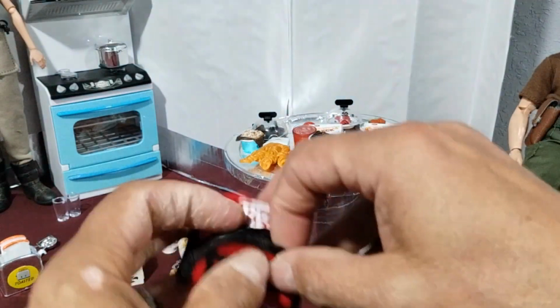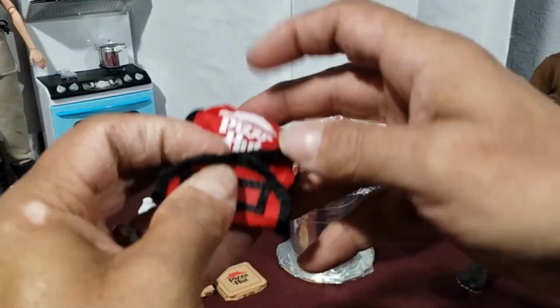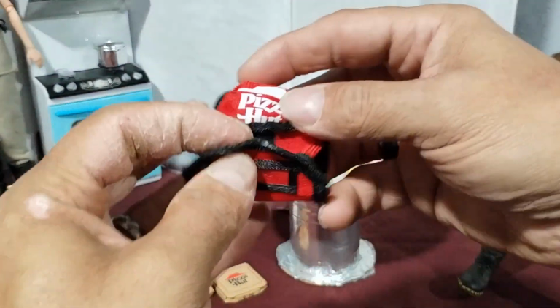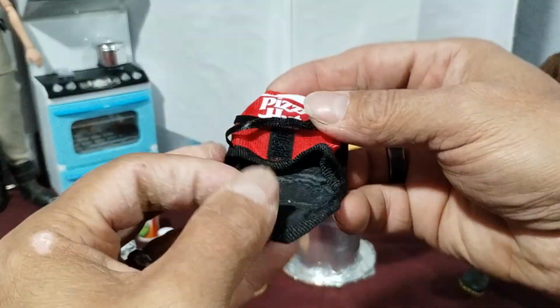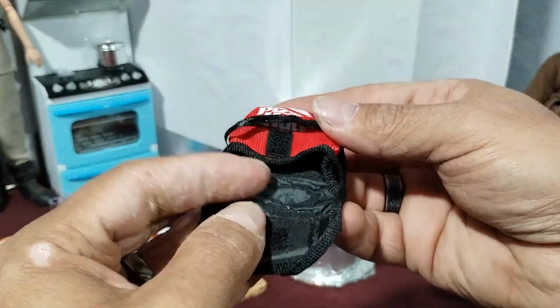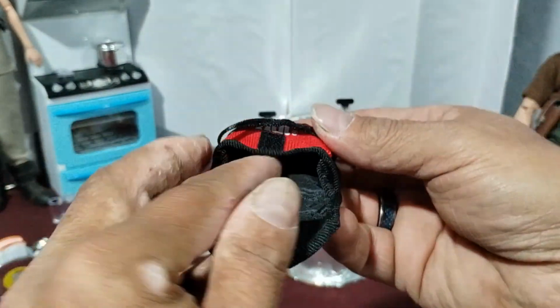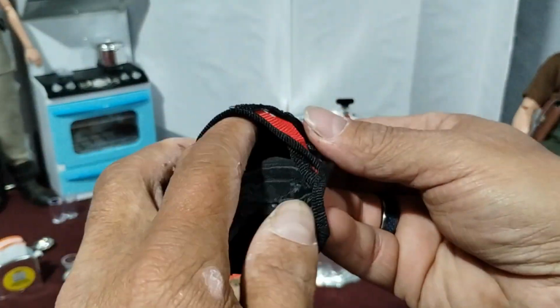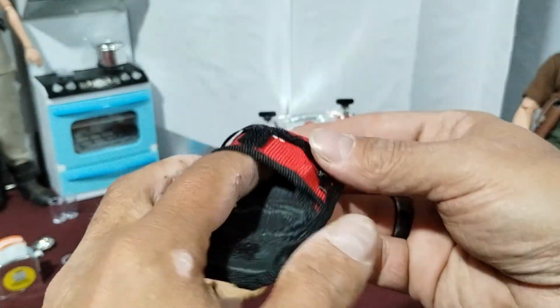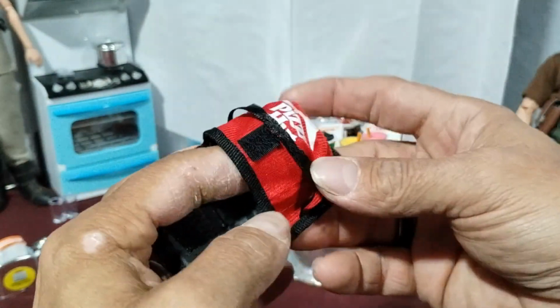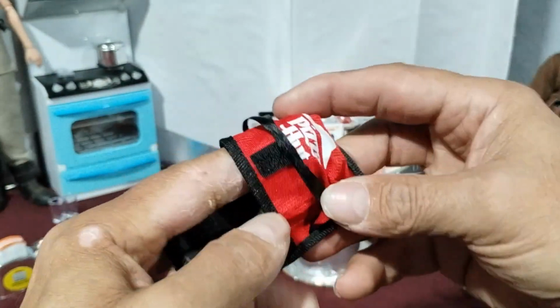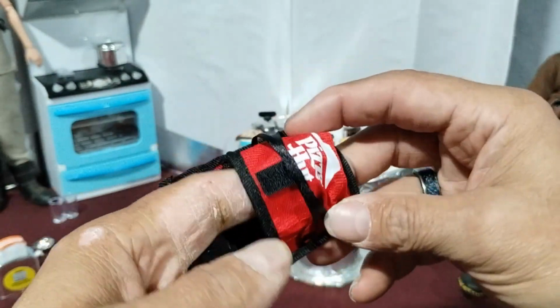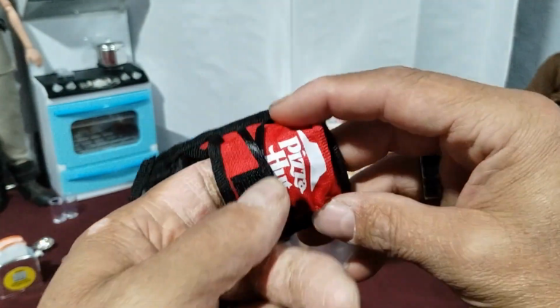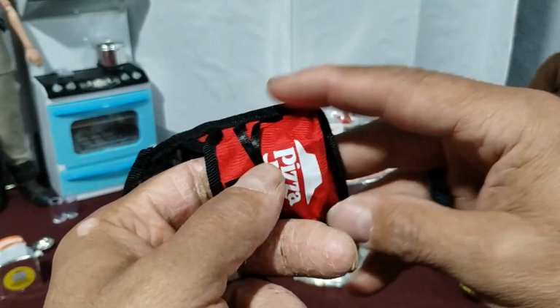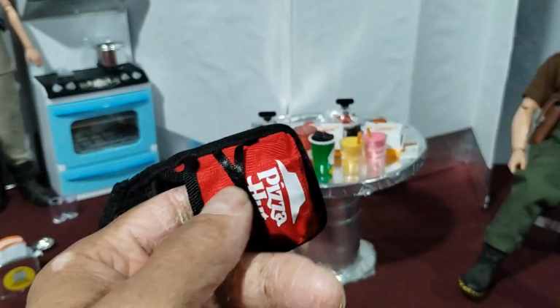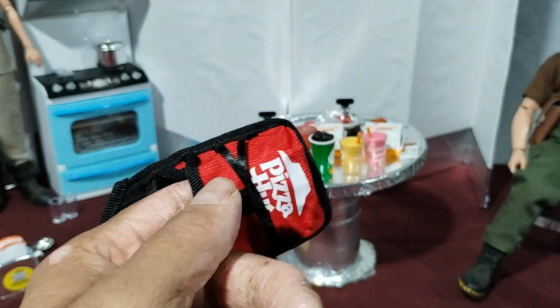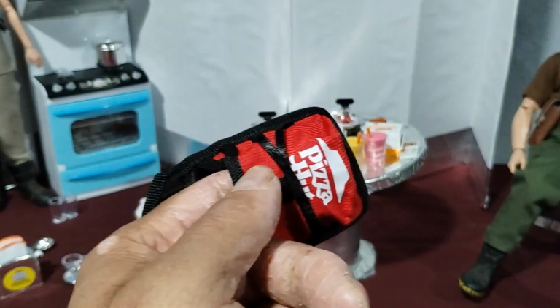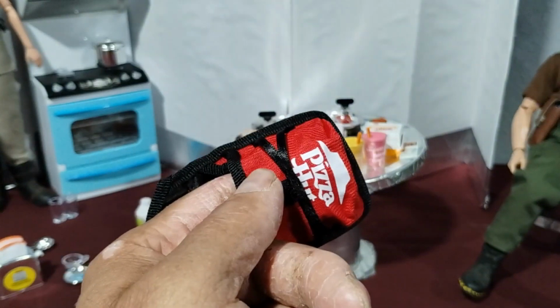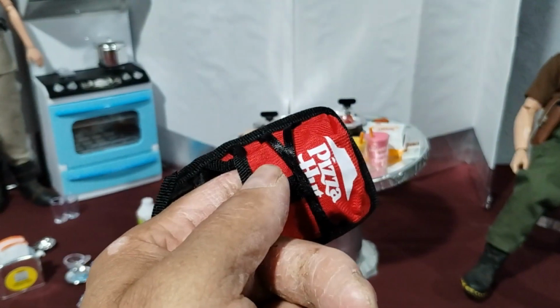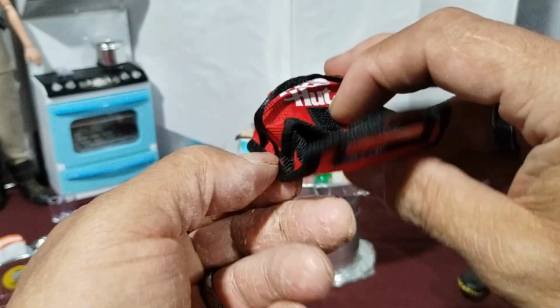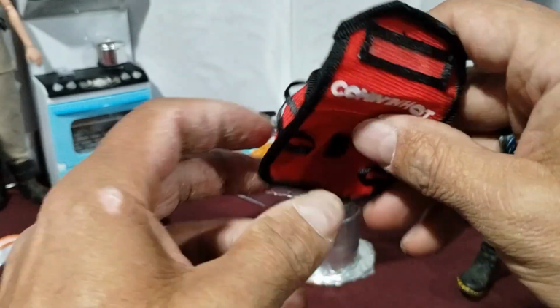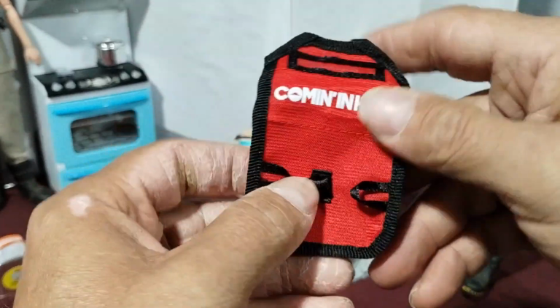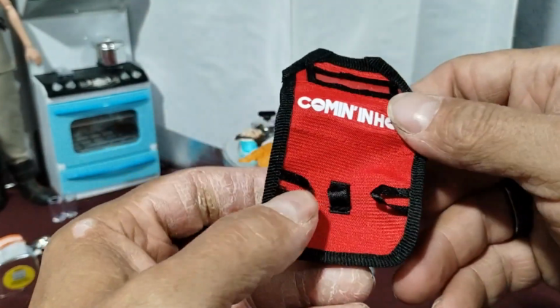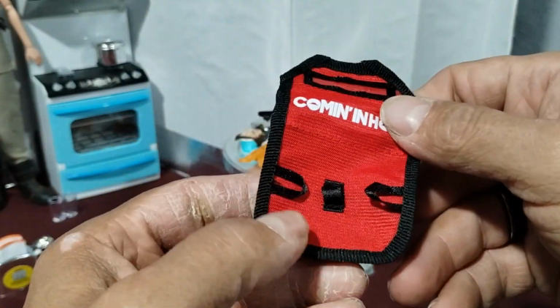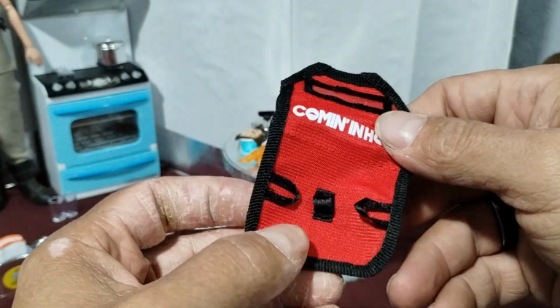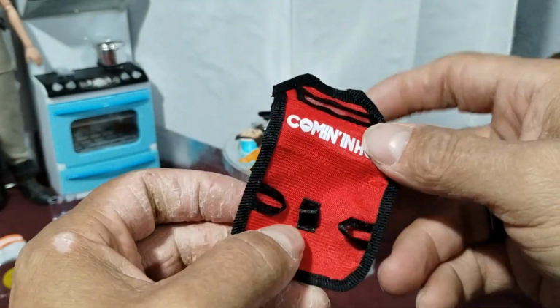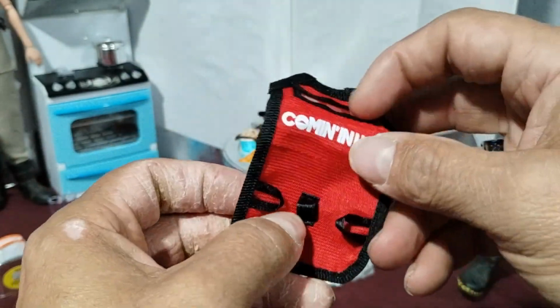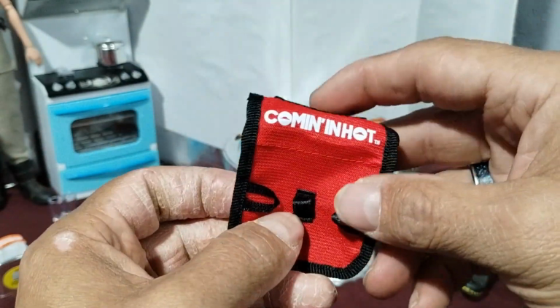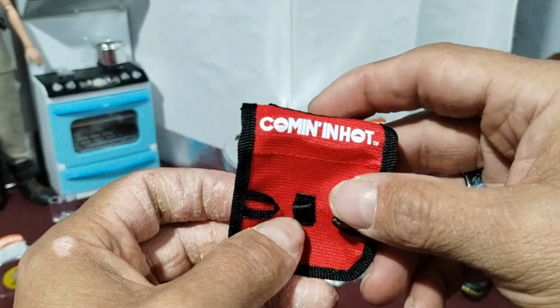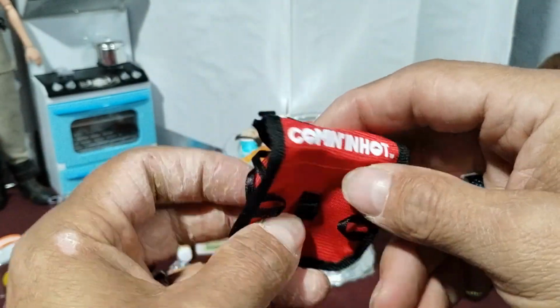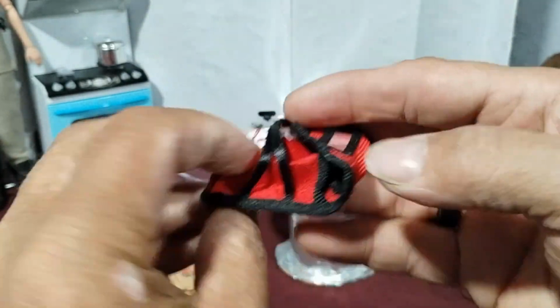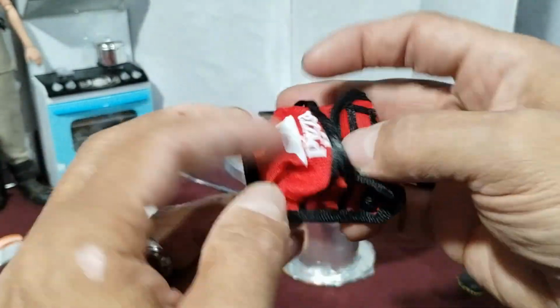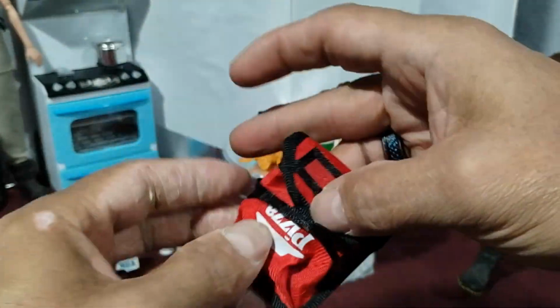Also had a delivery bag in there. That was pretty neat. It's a nicely designed delivery bag.